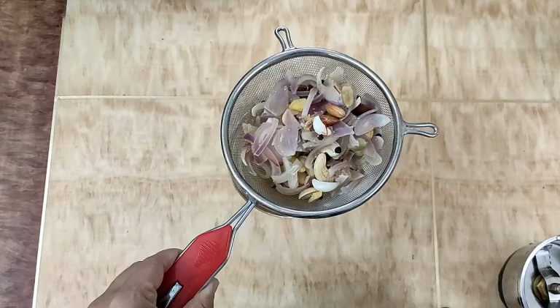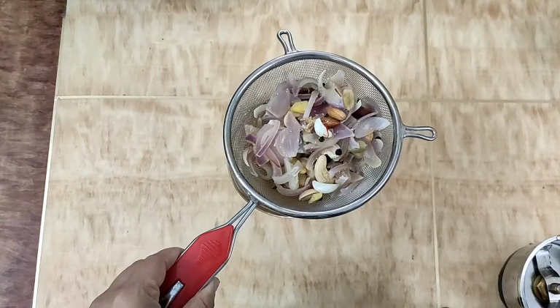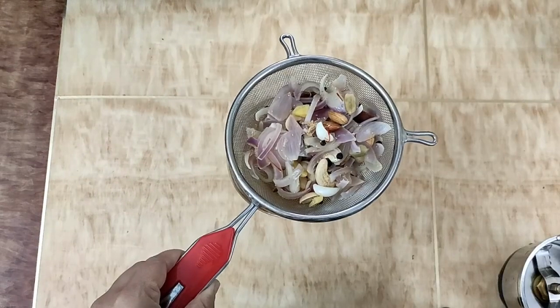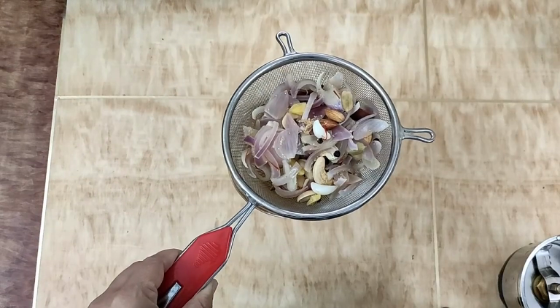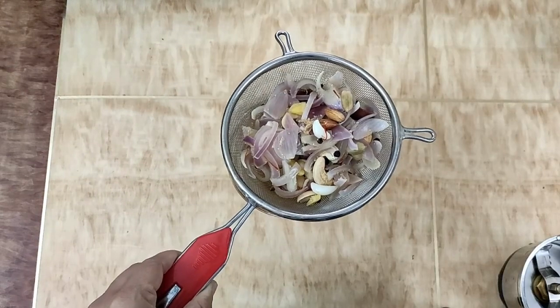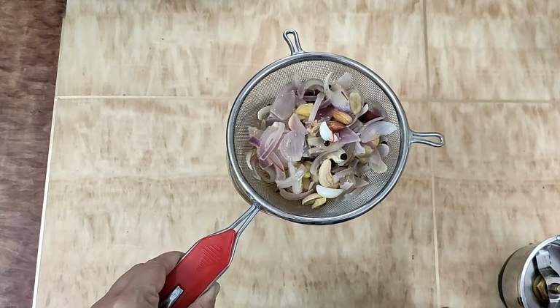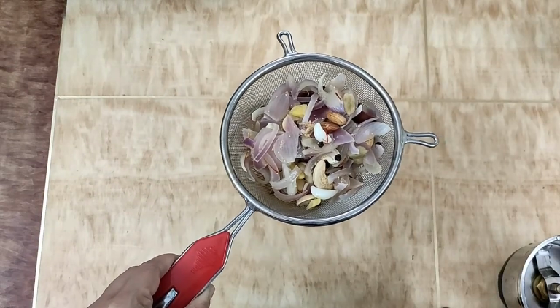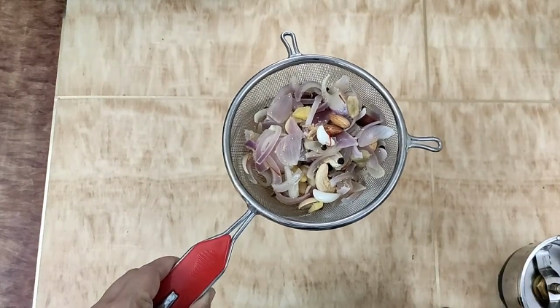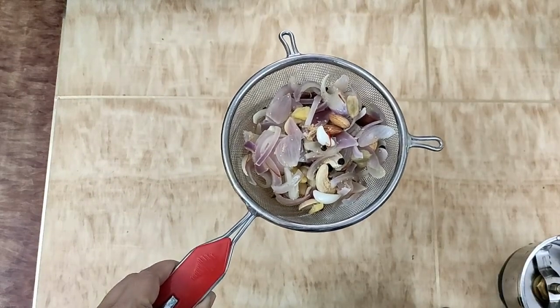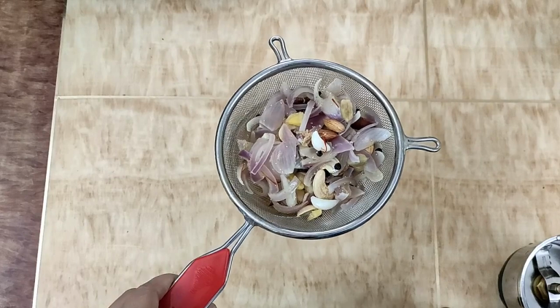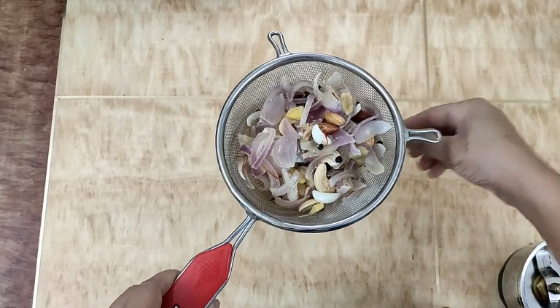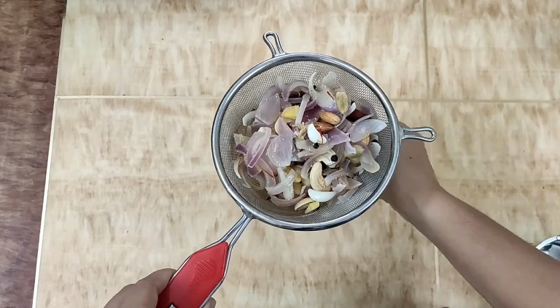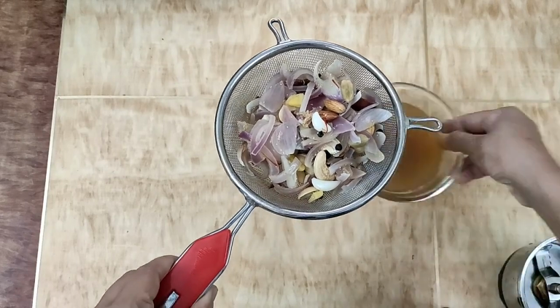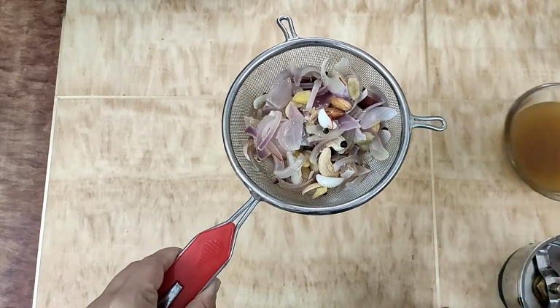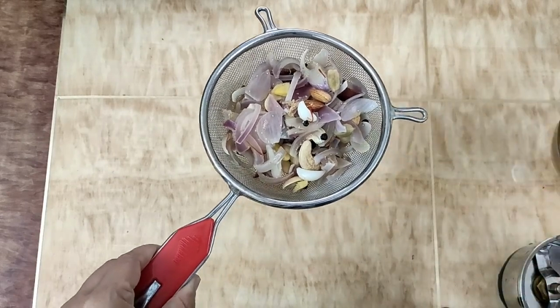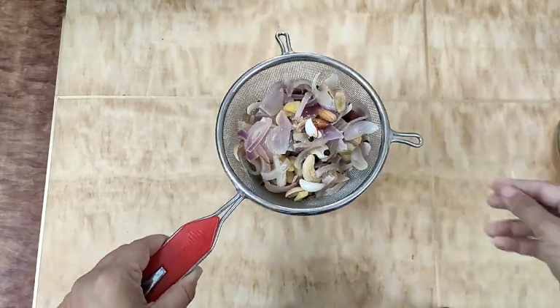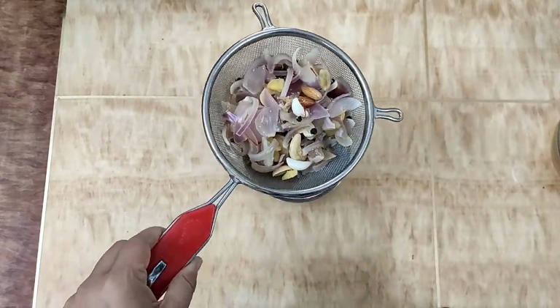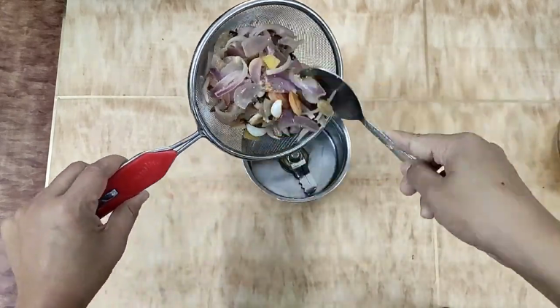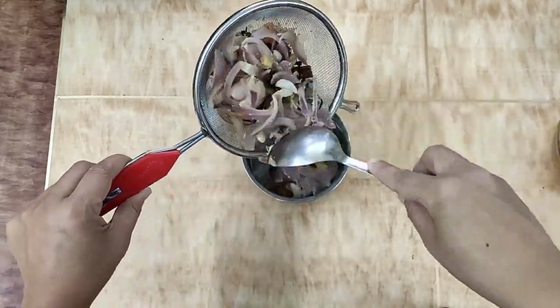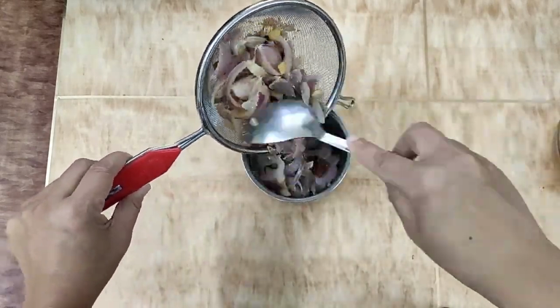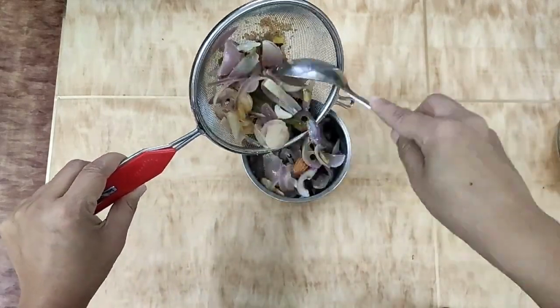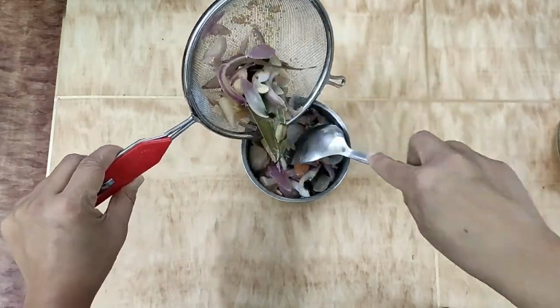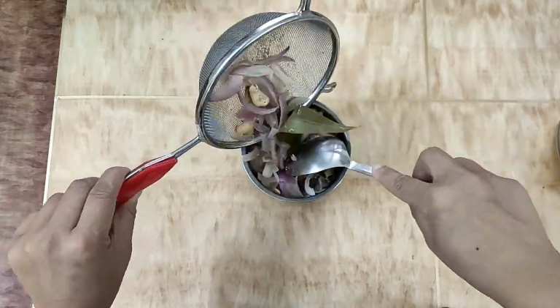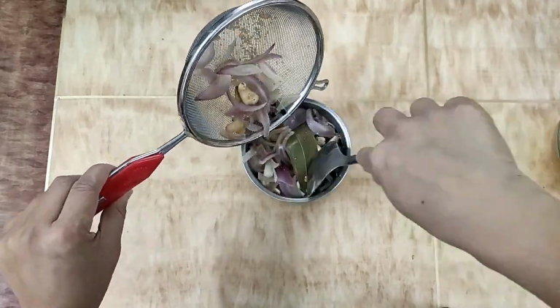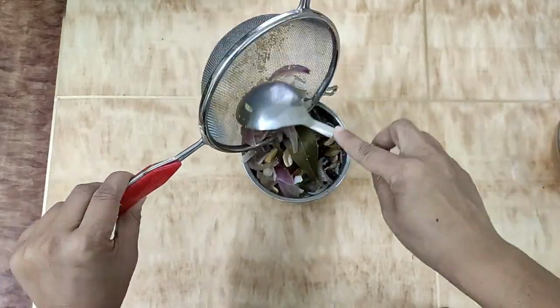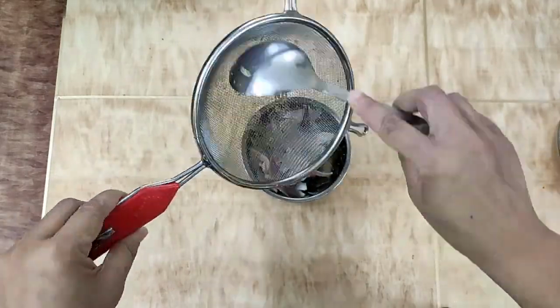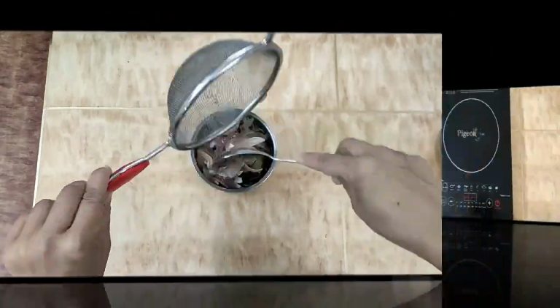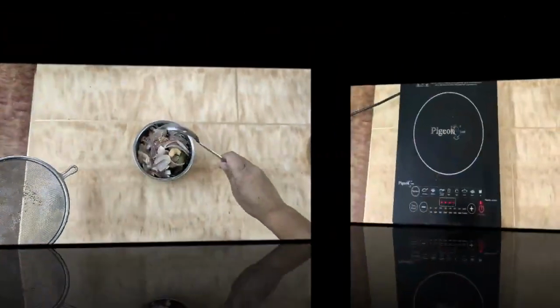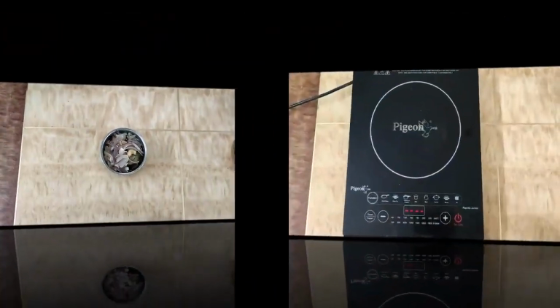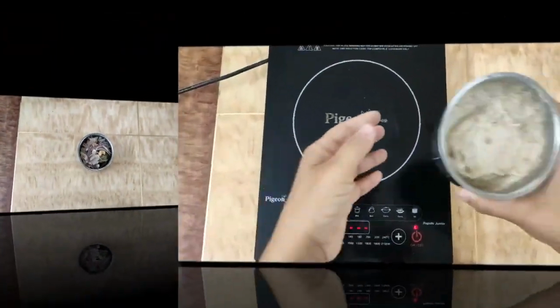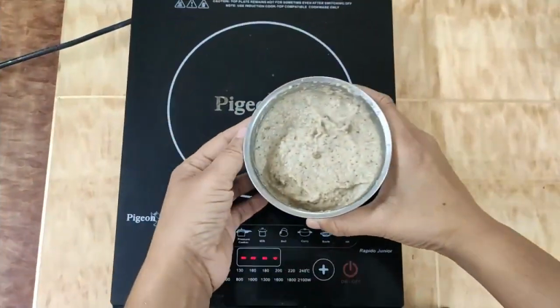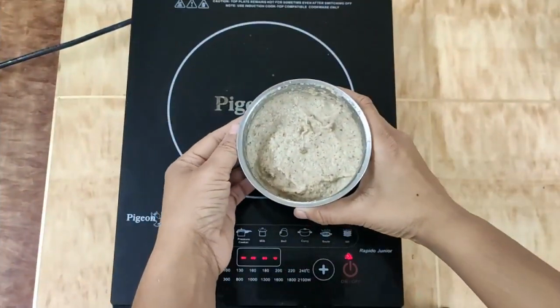Put this stock aside for the gravy. Then put it in the mixer and grind it. Our paste is ready.